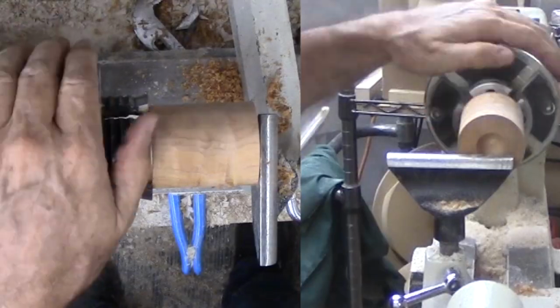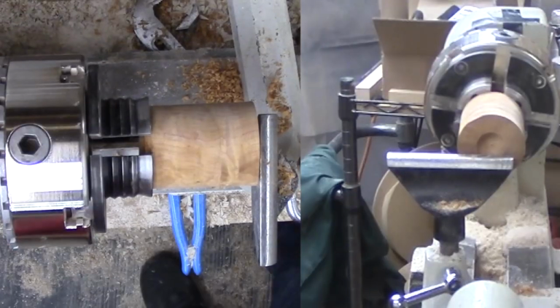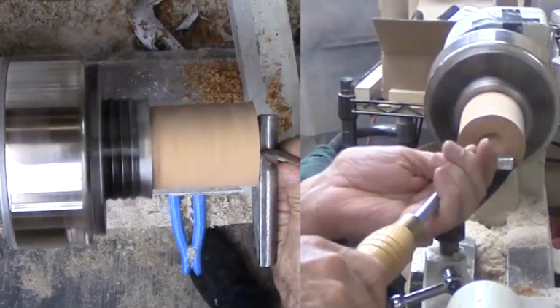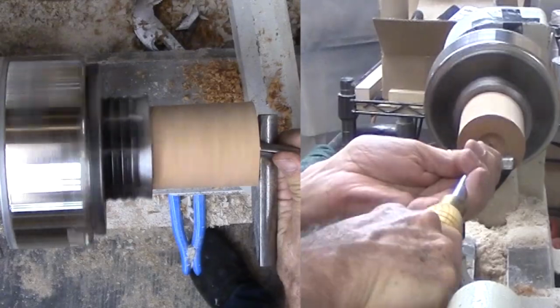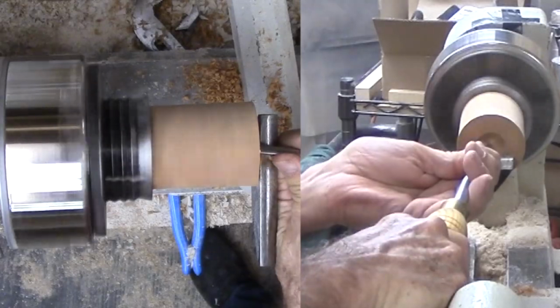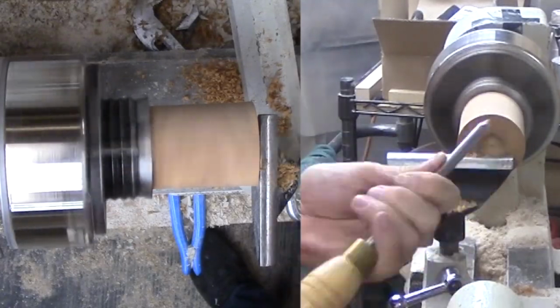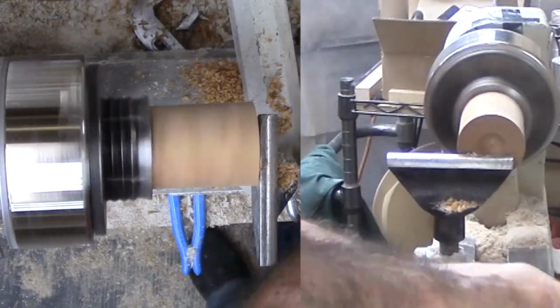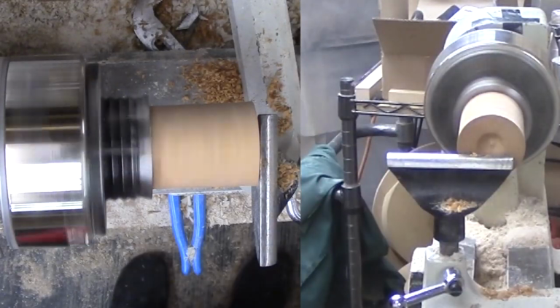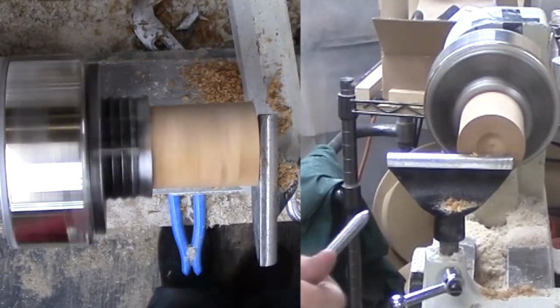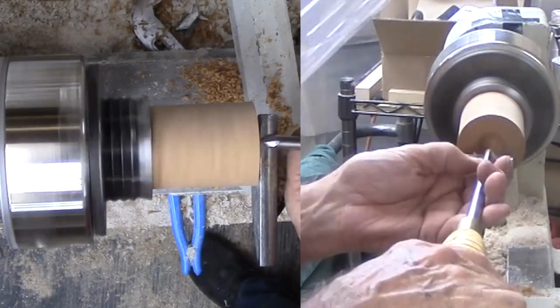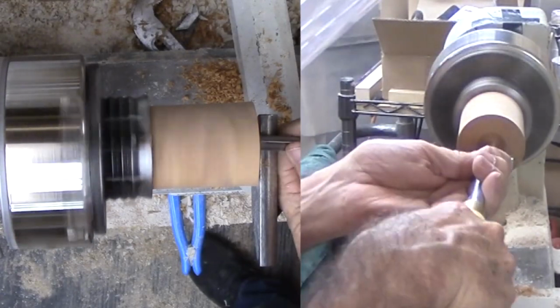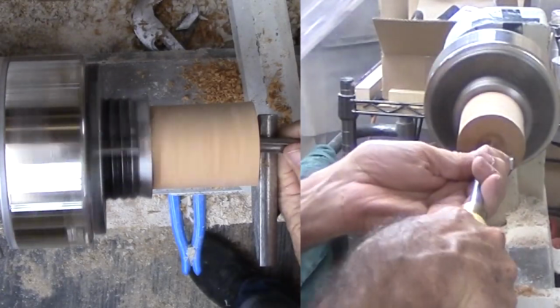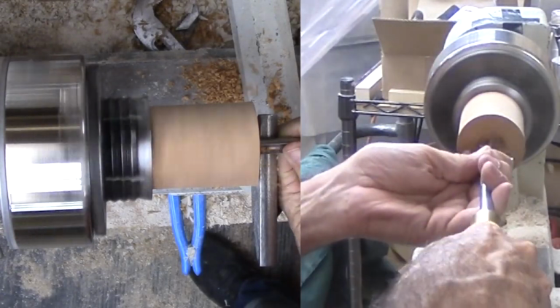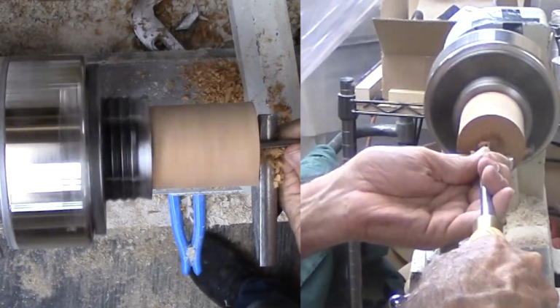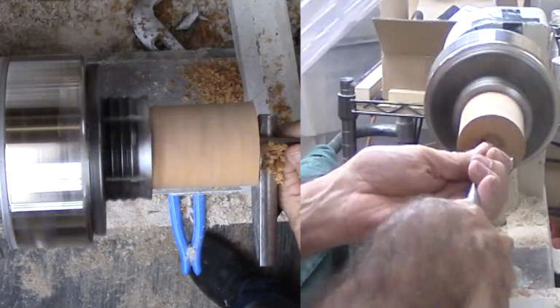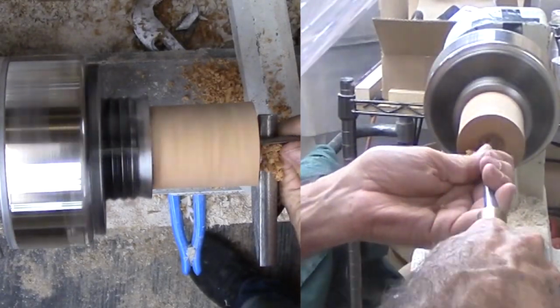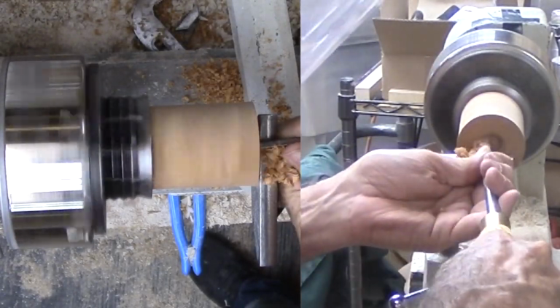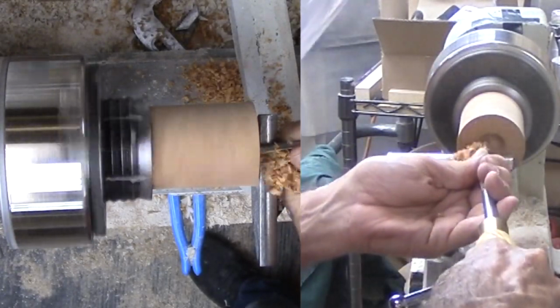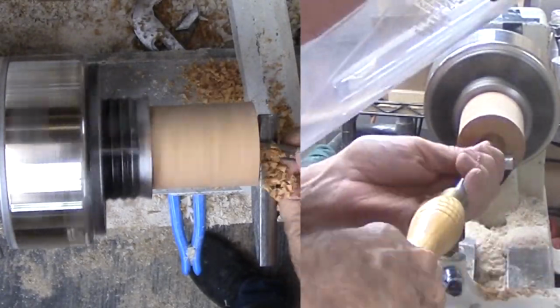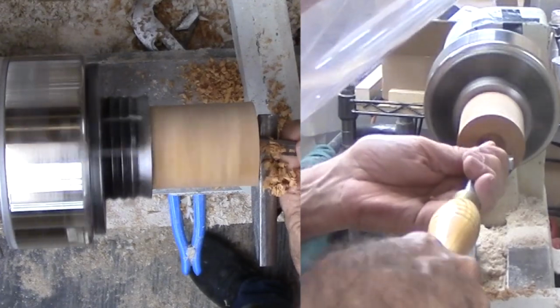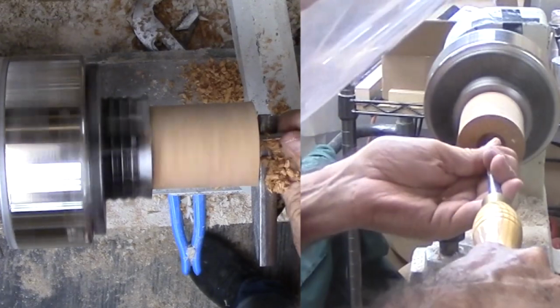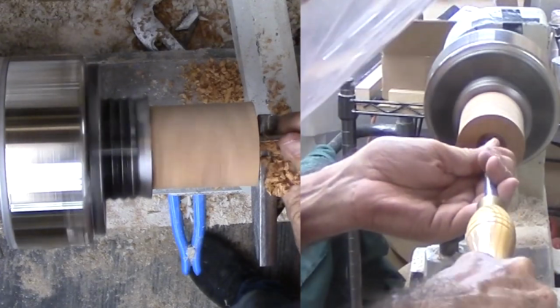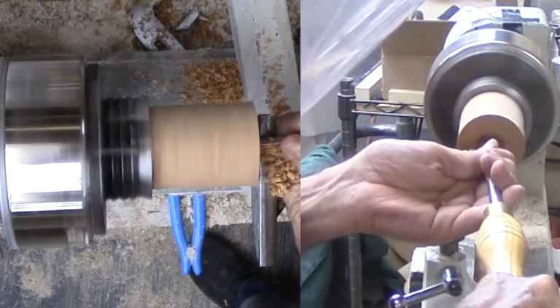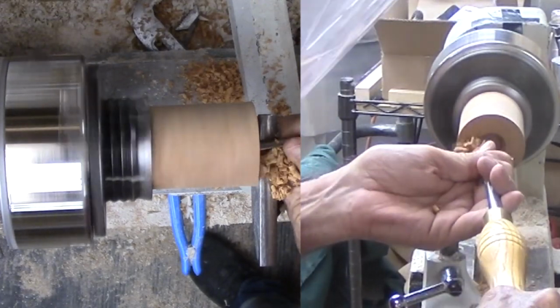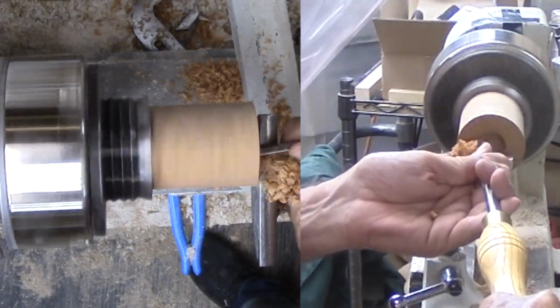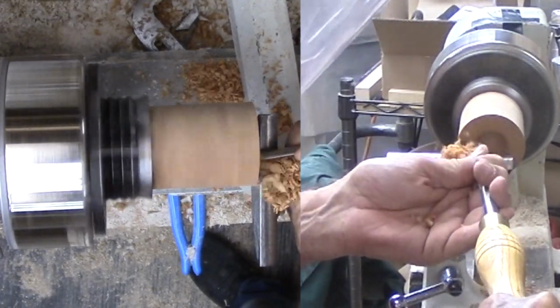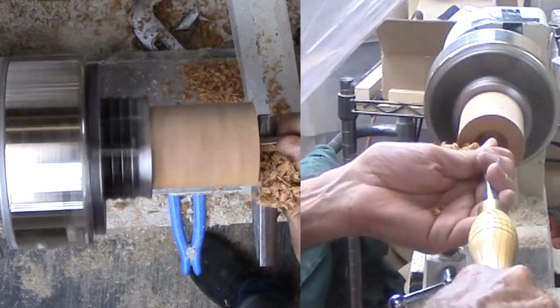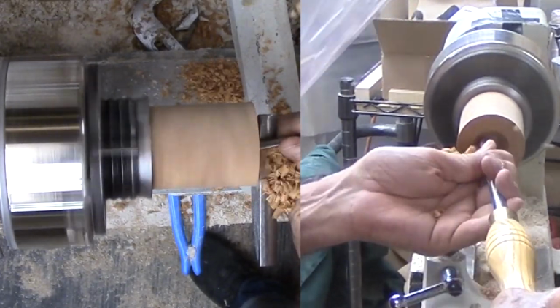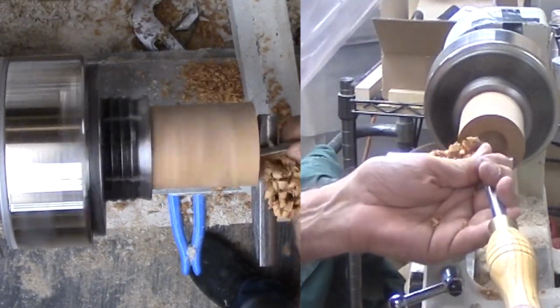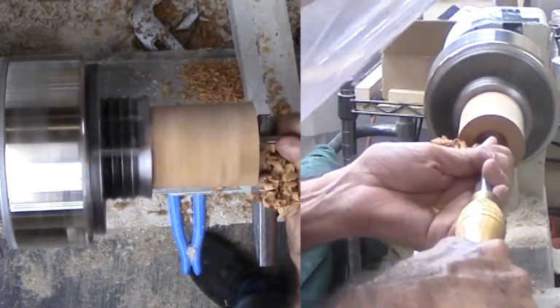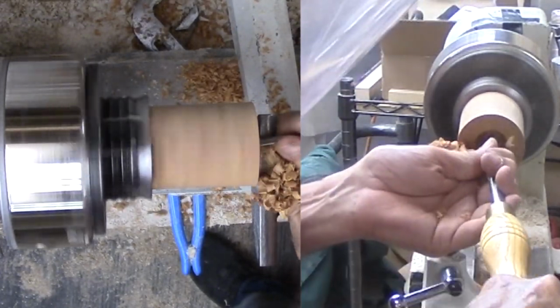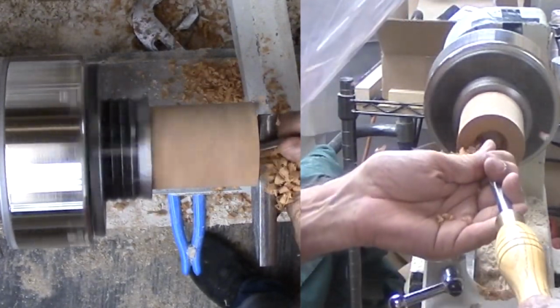My large lathe is ill and in the shop — the speed control gave out. So for a while, I'm using my mini lathe. I have clamped the mini lathe on top of the large lathe bedways.